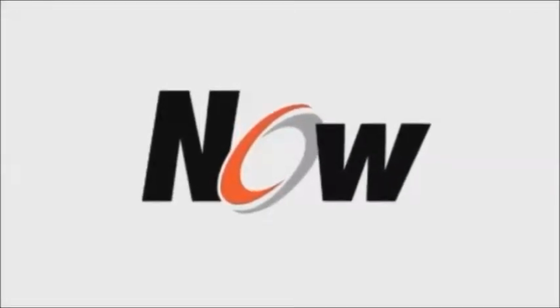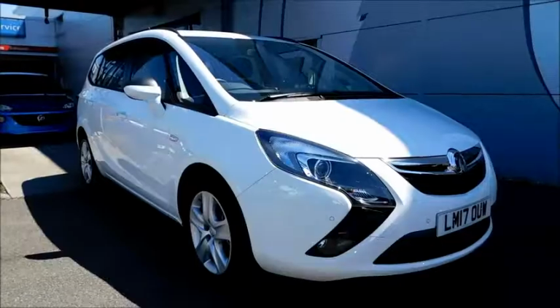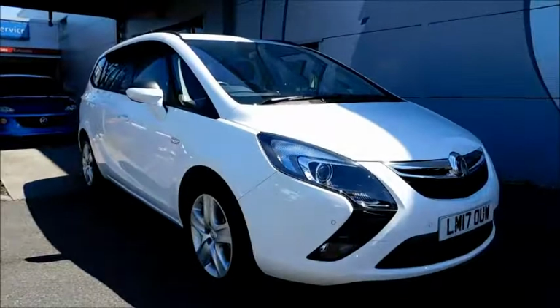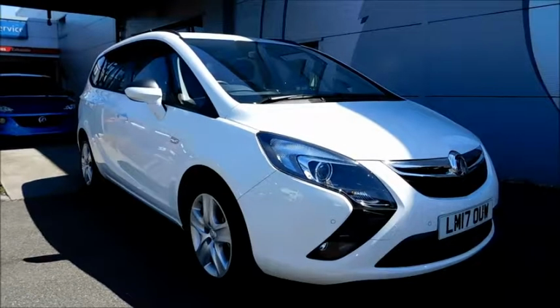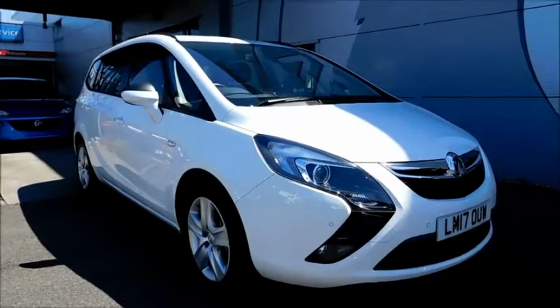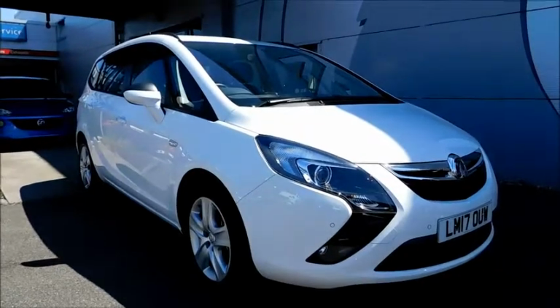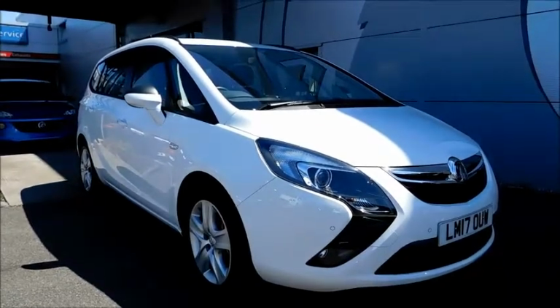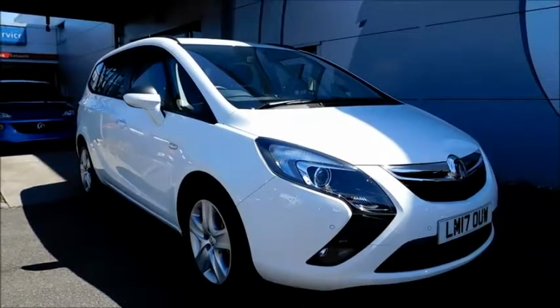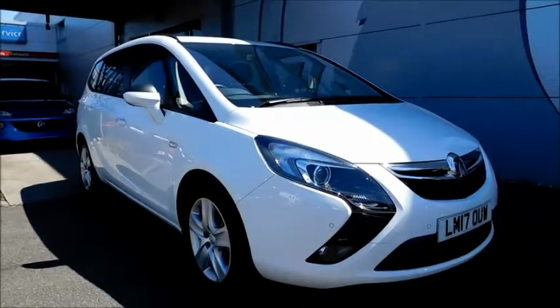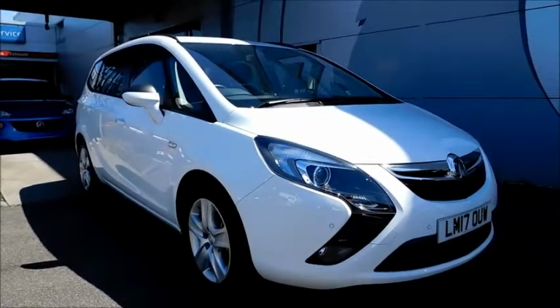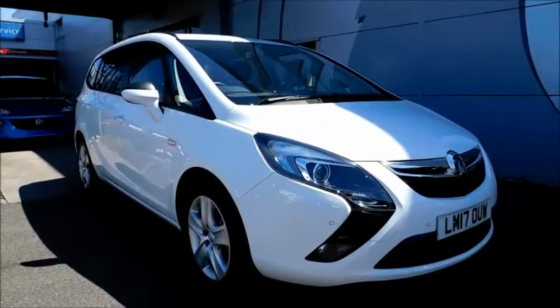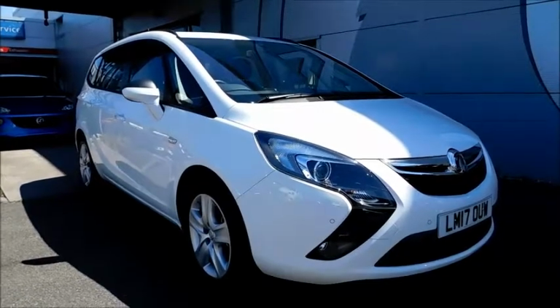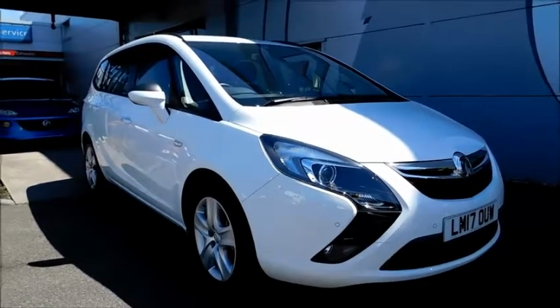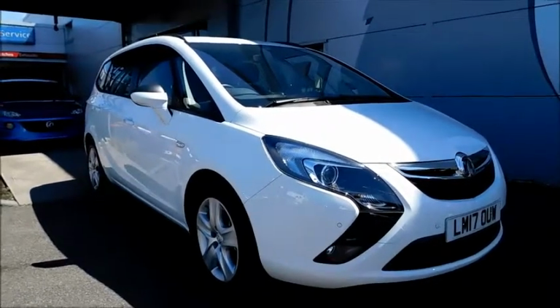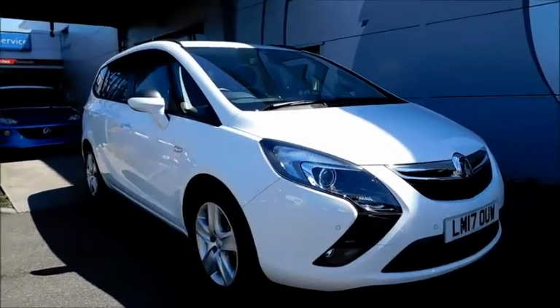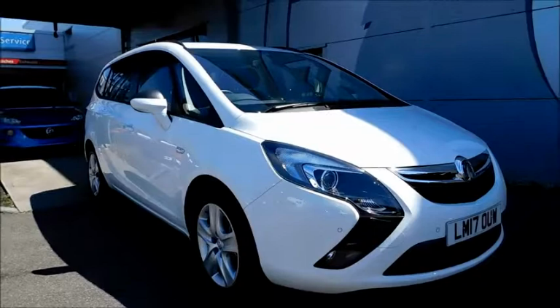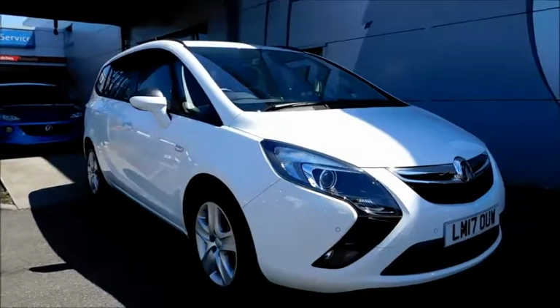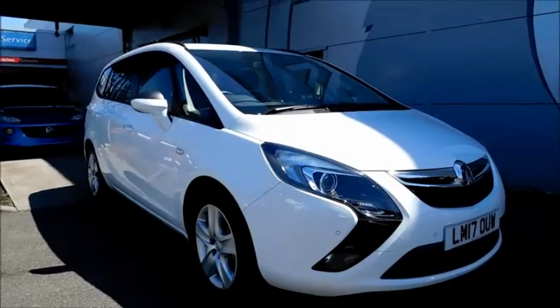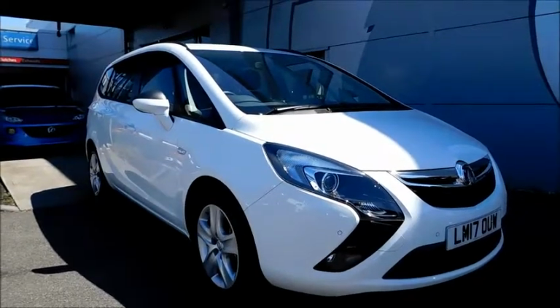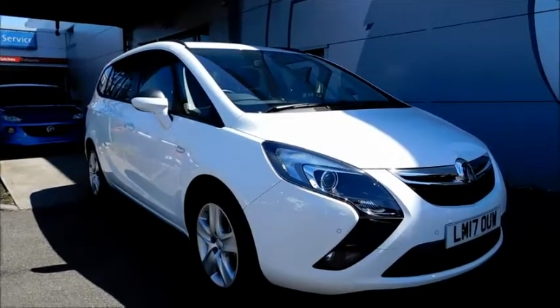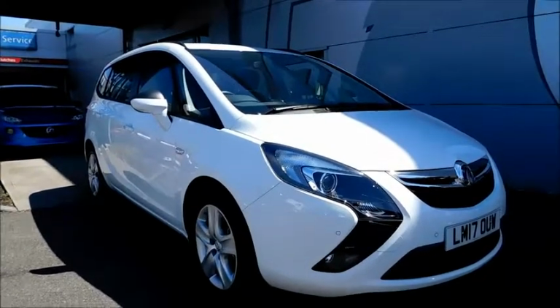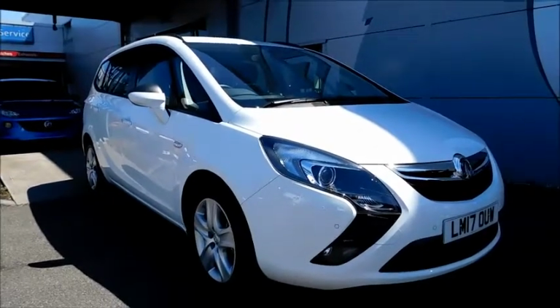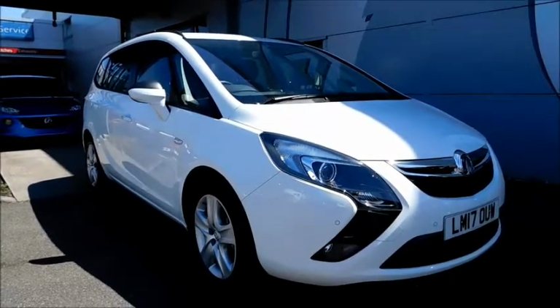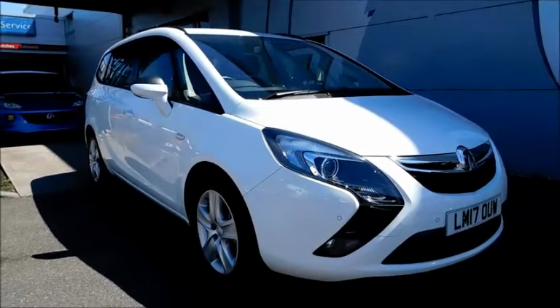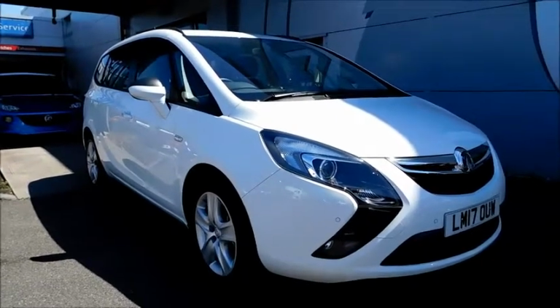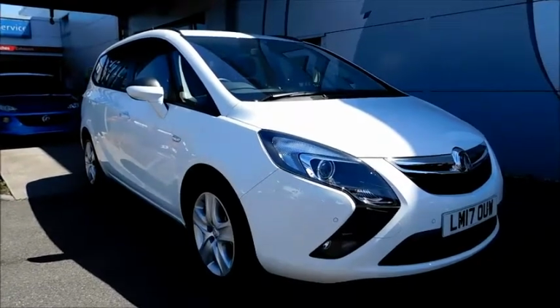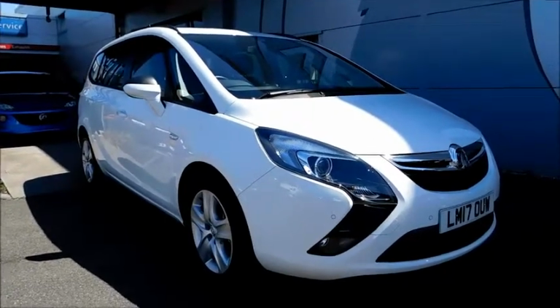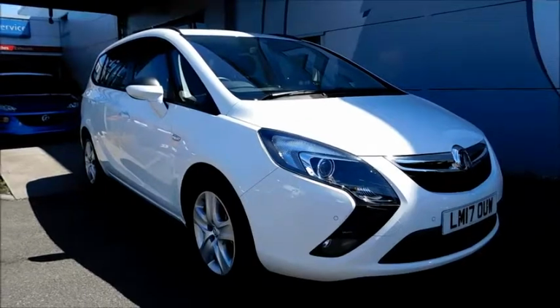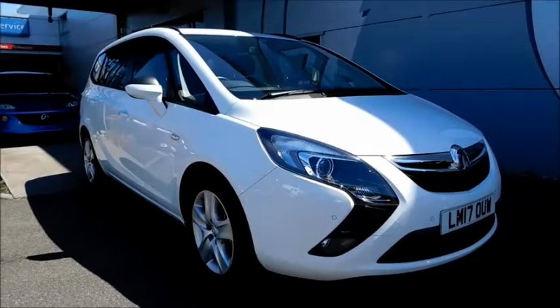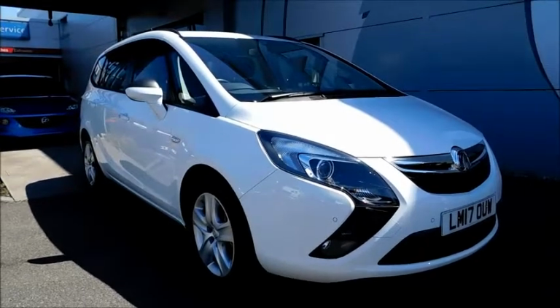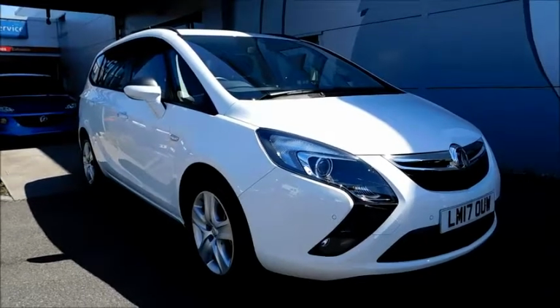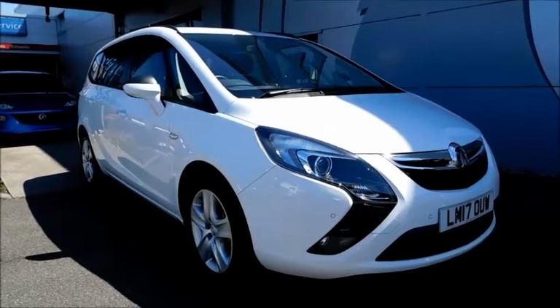Welcome to Nell Vauxhall. Here today with a Vauxhall Deferra Tora Exclusive with a 1.4 petrol engine fitted with five doors and an automatic transmission. Finished in the colour Olympic White and registered in March 2017, as you can see it is on the 17 plate.